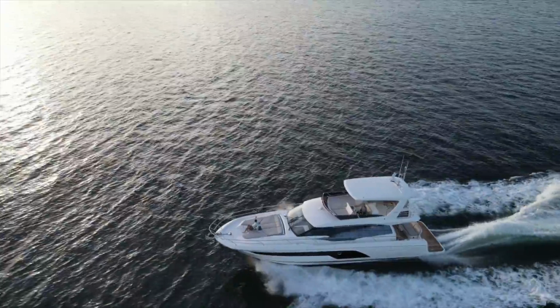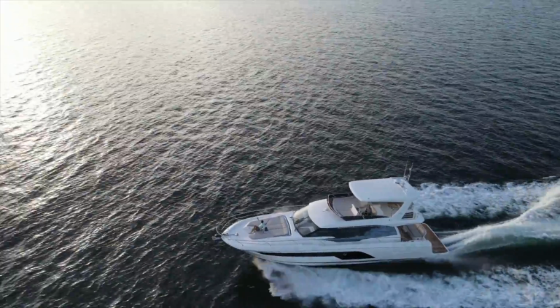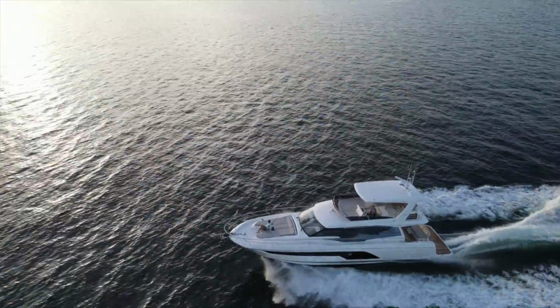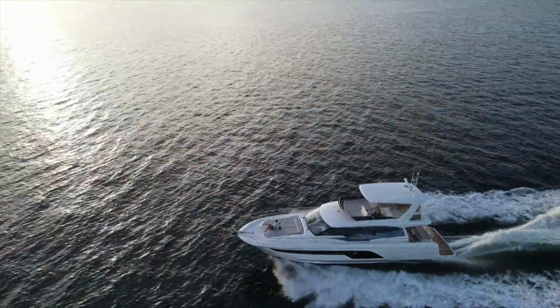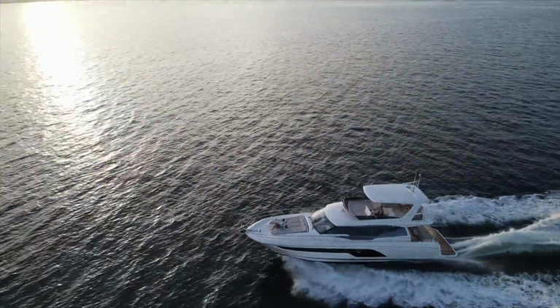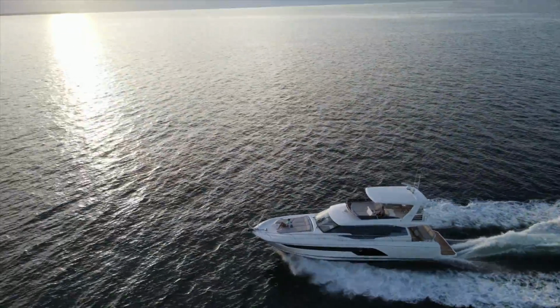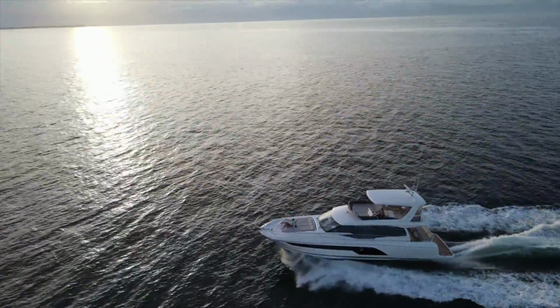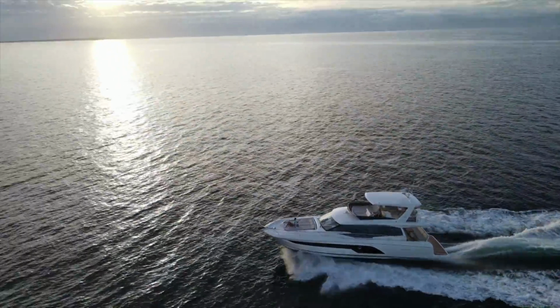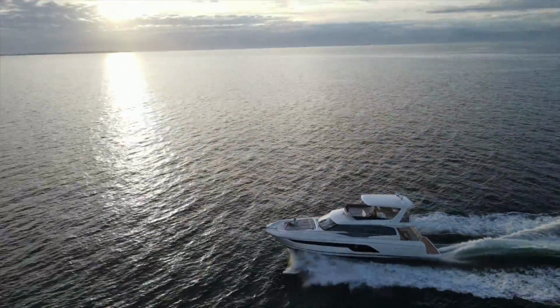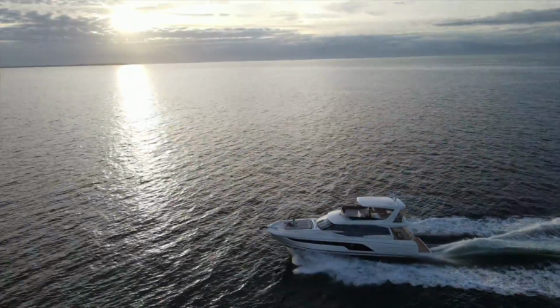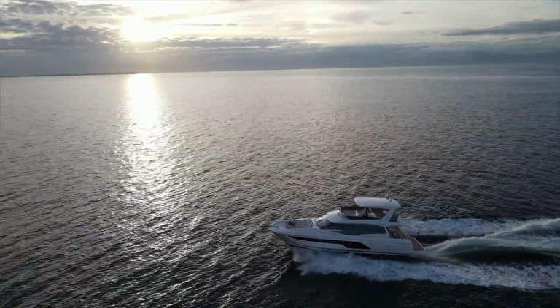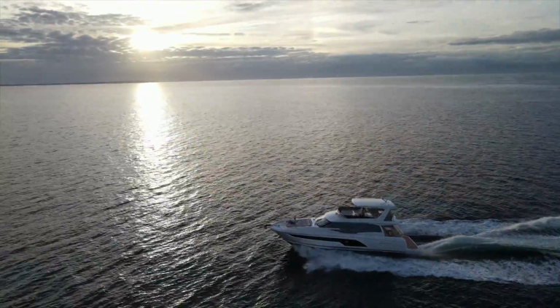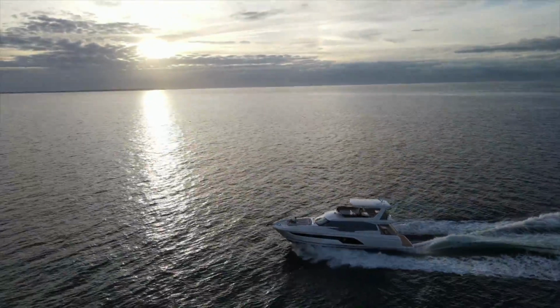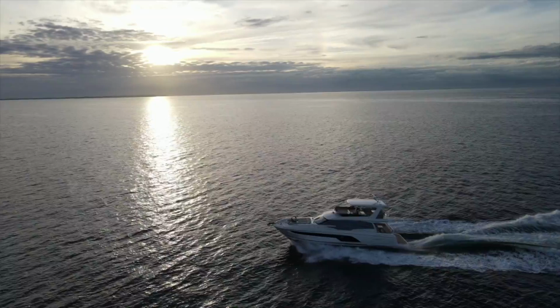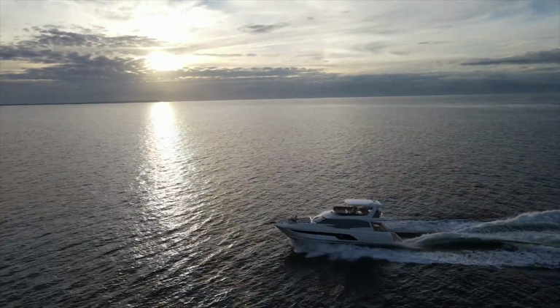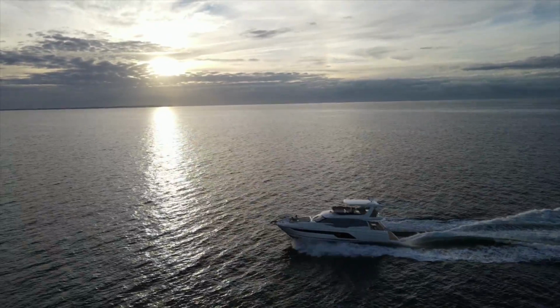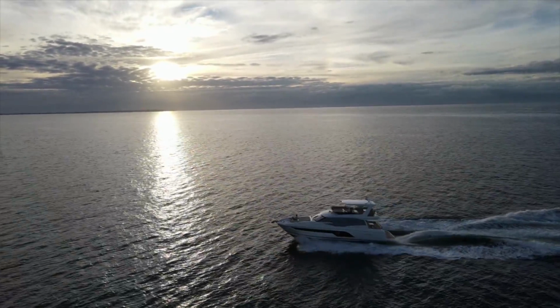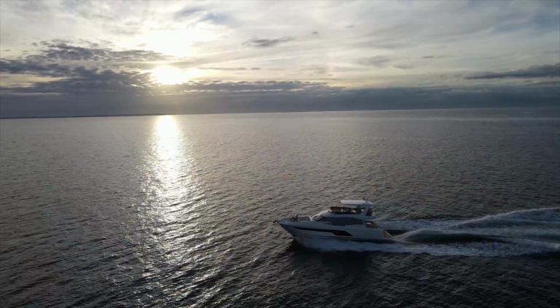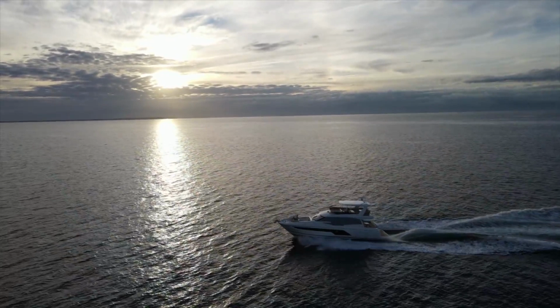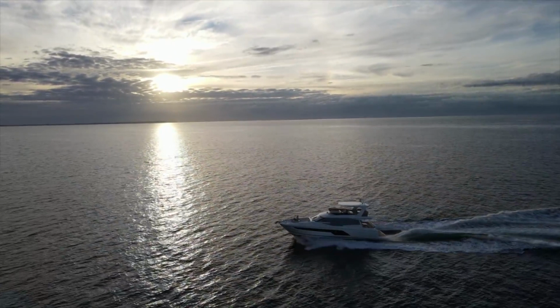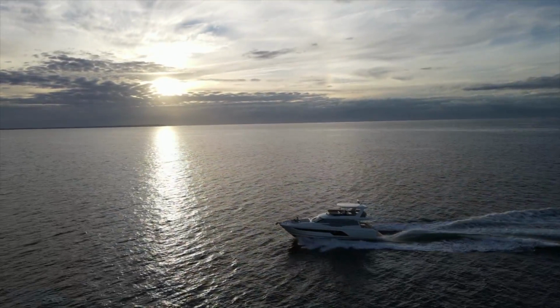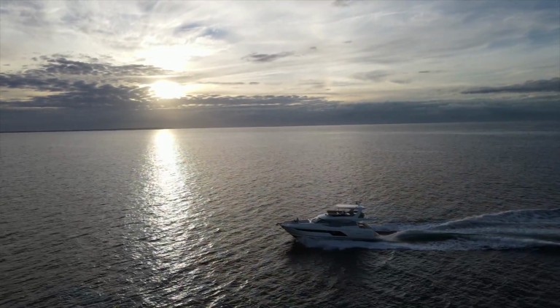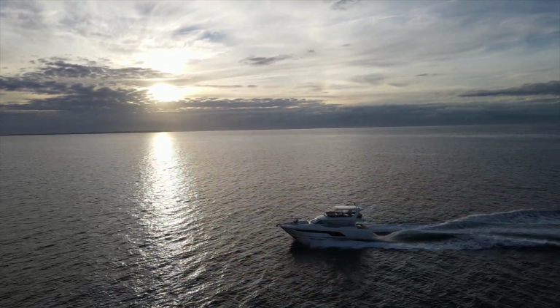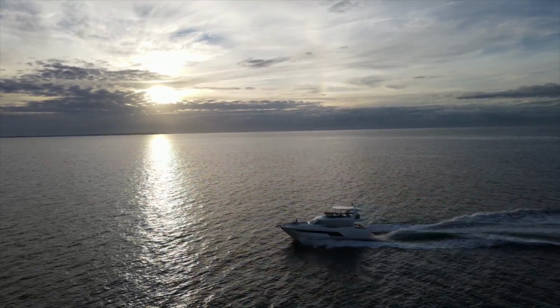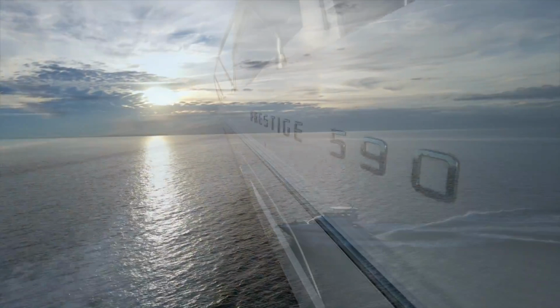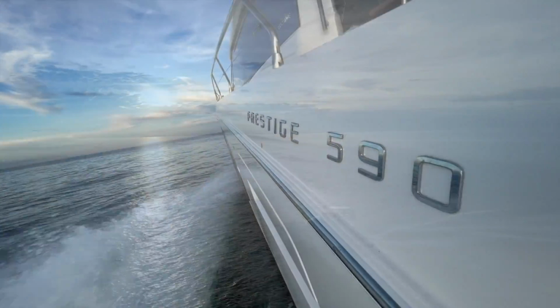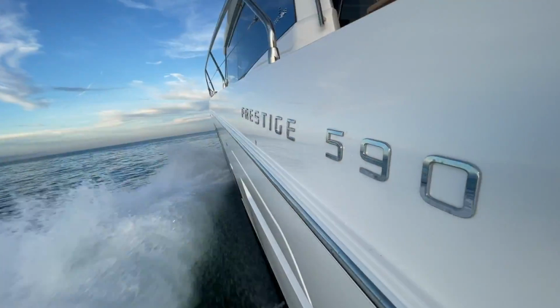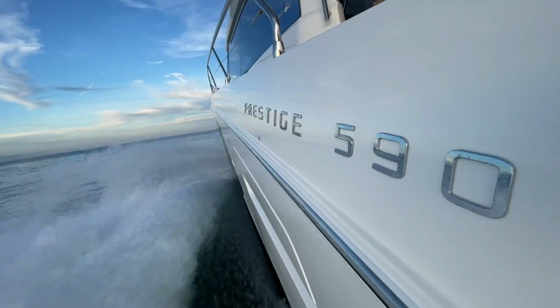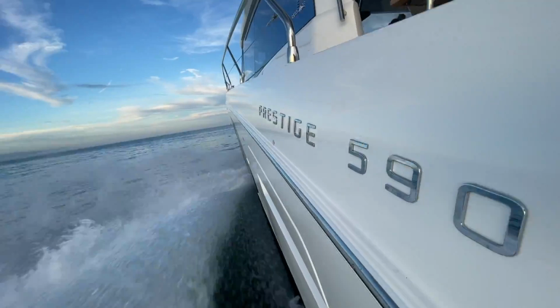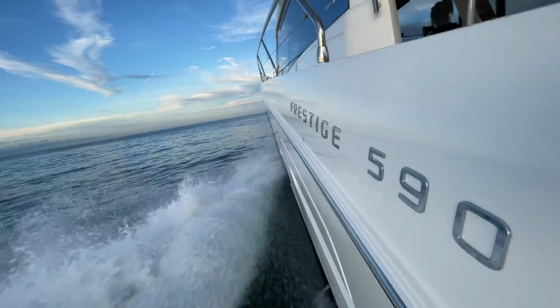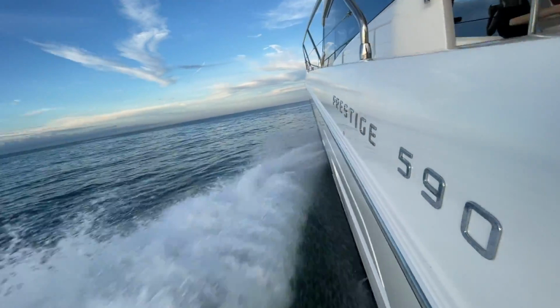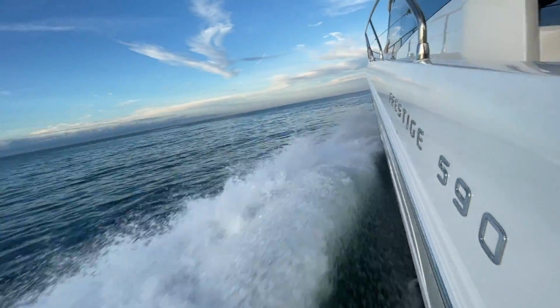She has a length overall of 61 feet 4 inches, a beam of 15 feet 11 inches, a draft of 4 feet 5 inches, and comfortably cruises at 21 to 22 knots.